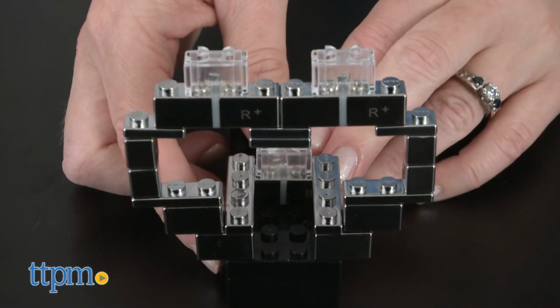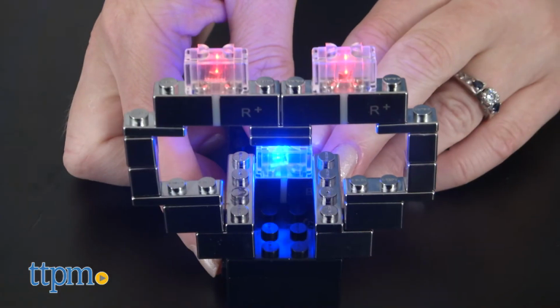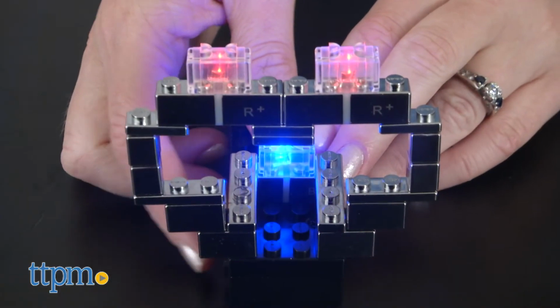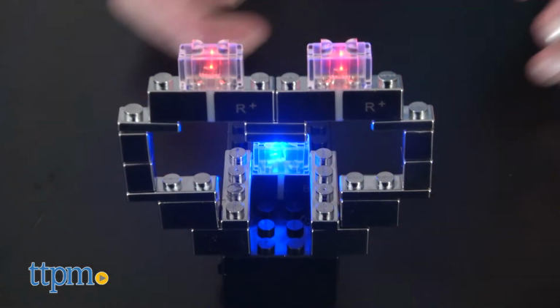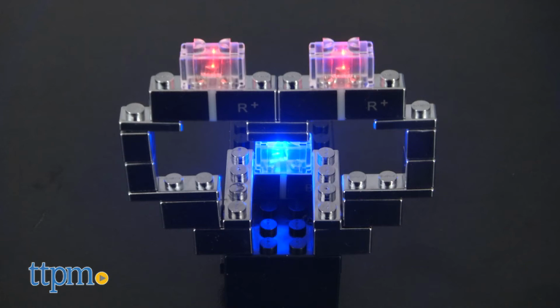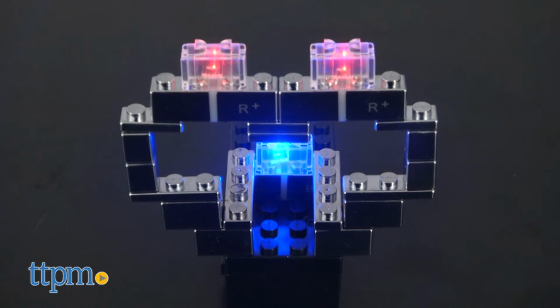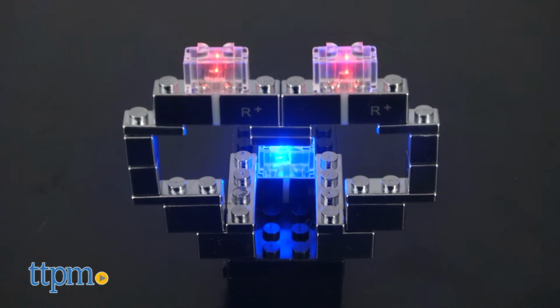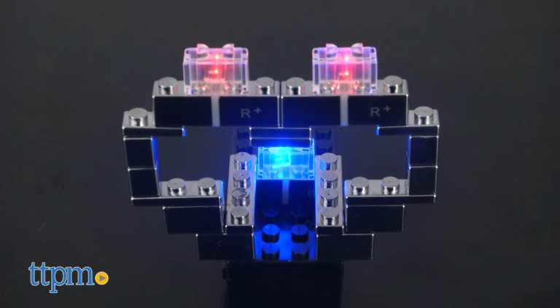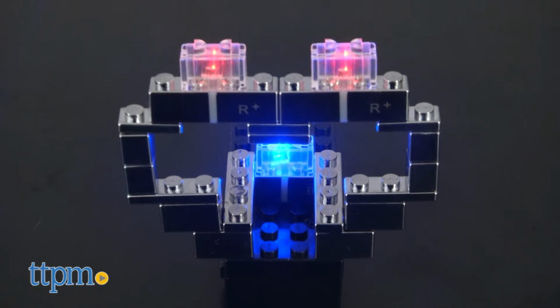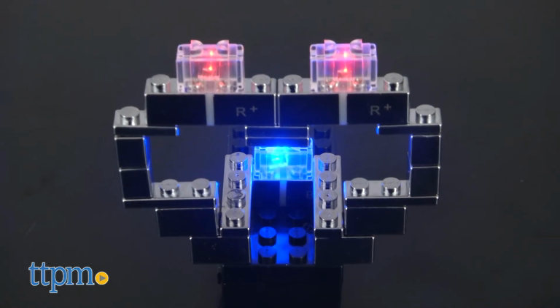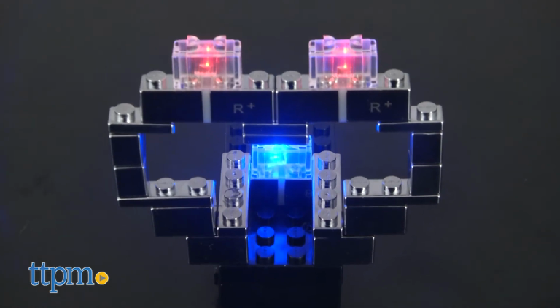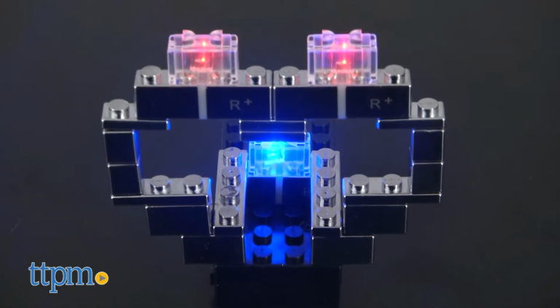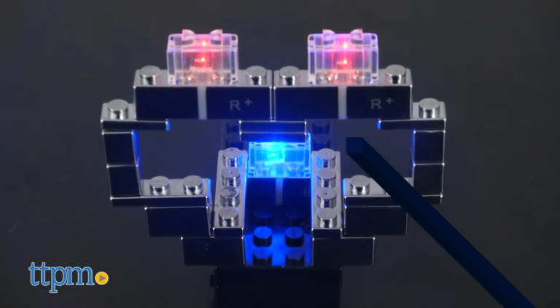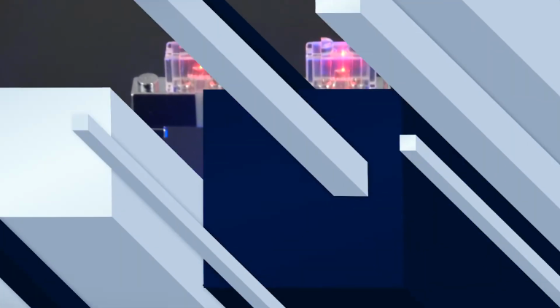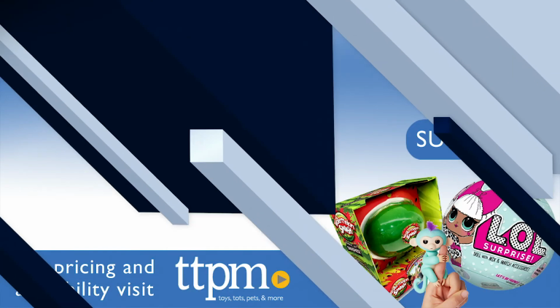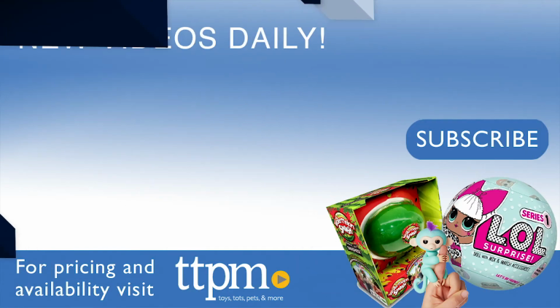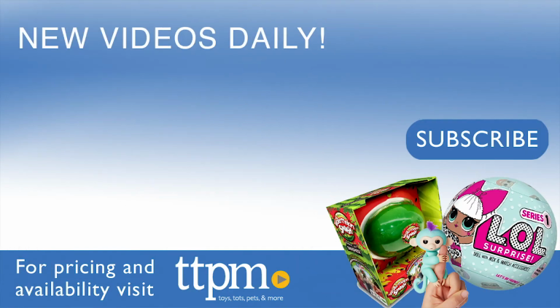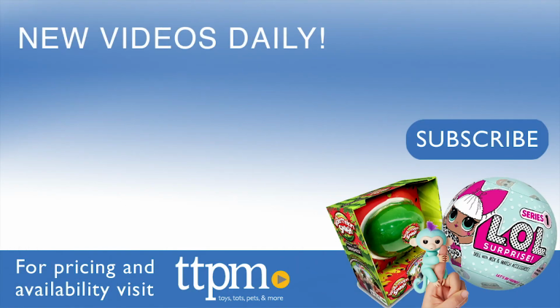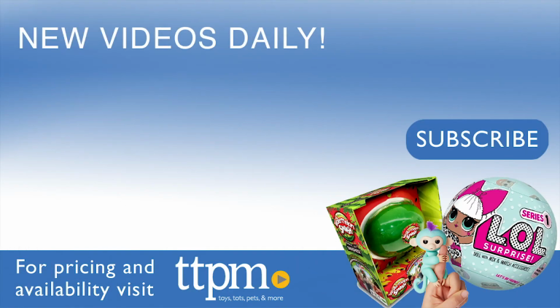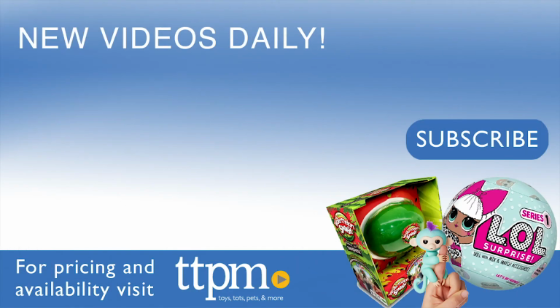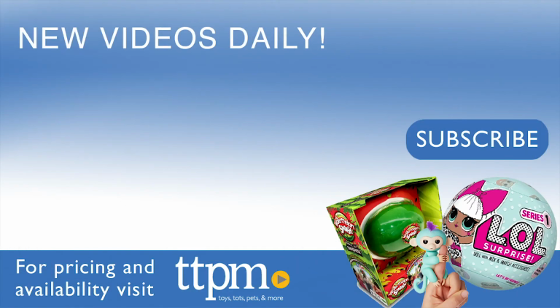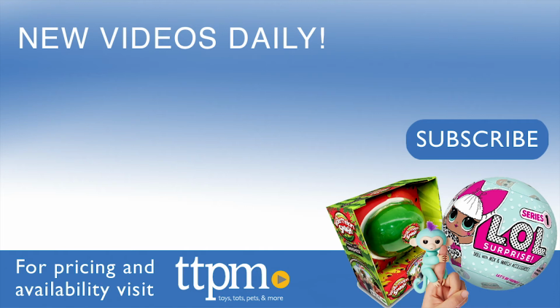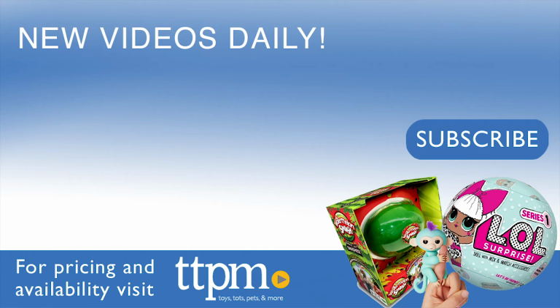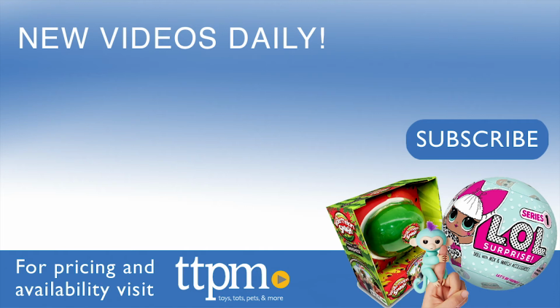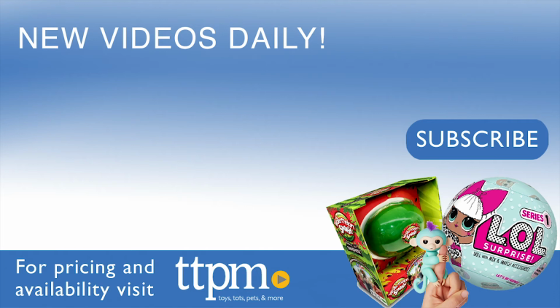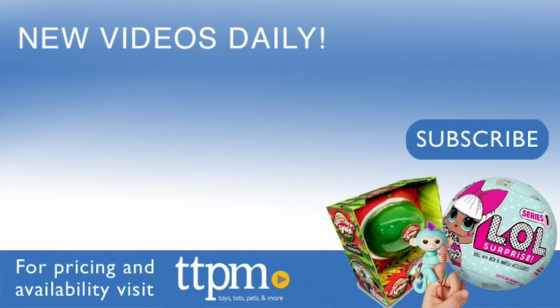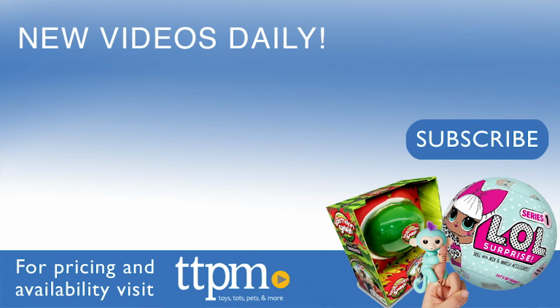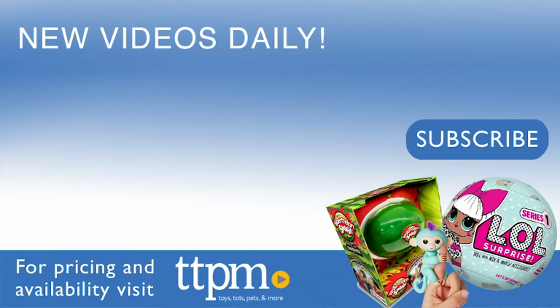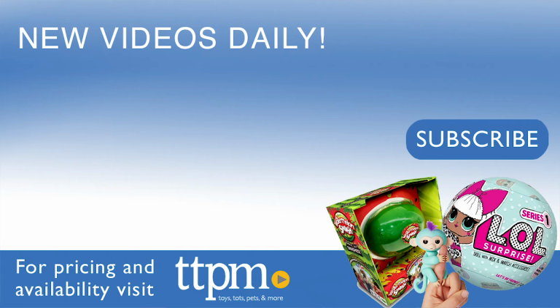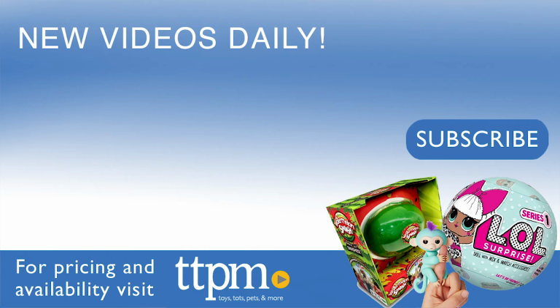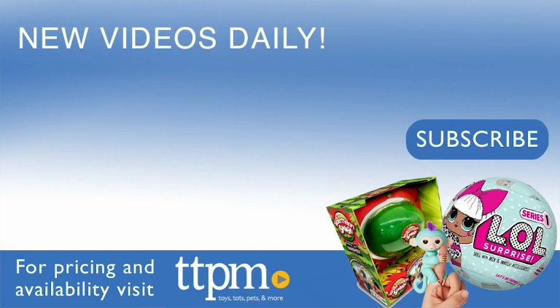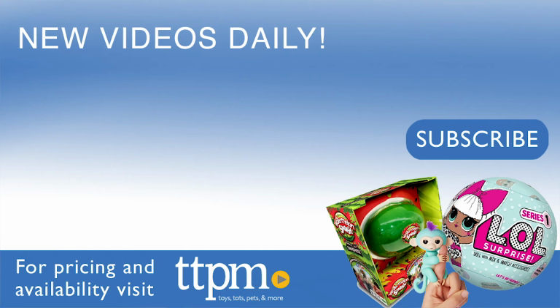This is for ages 8 and up and will be fun for kids who like building toys. For where to buy and current prices, visit TTPM and subscribe to our YouTube channels for more reviews every day.